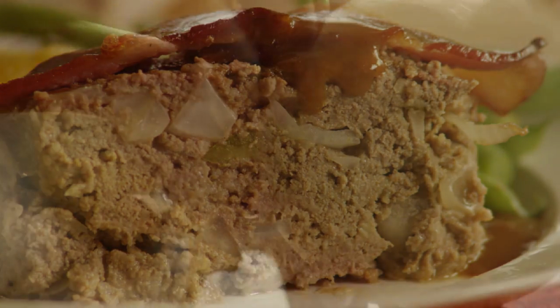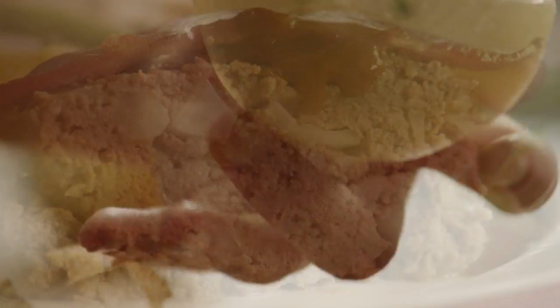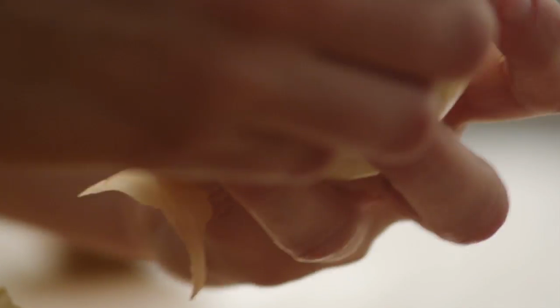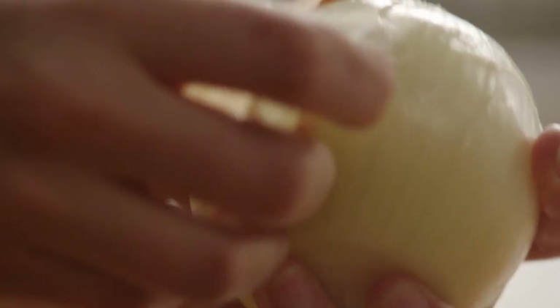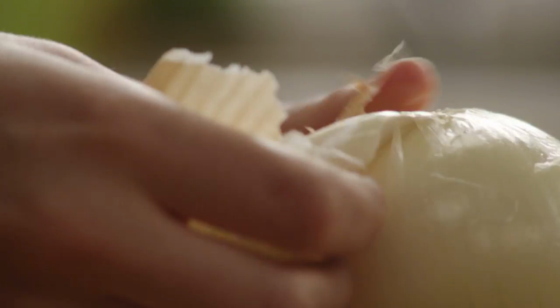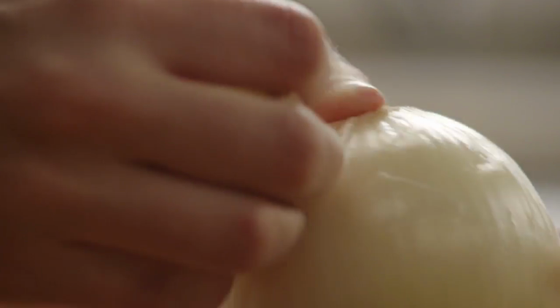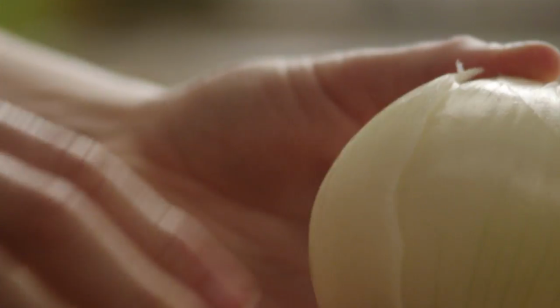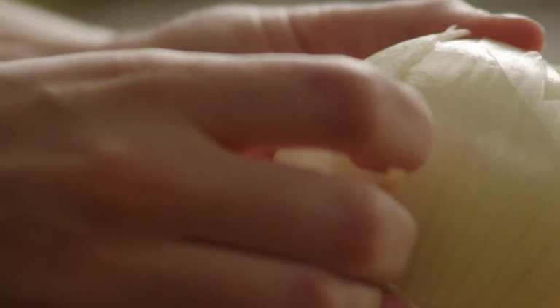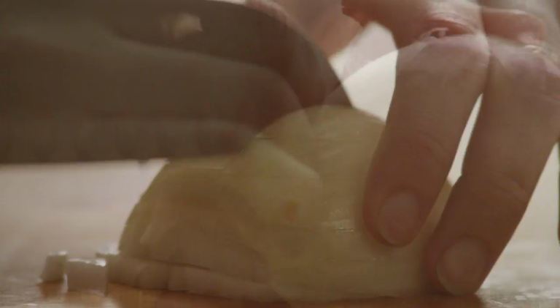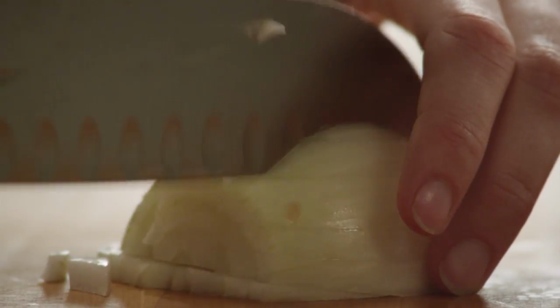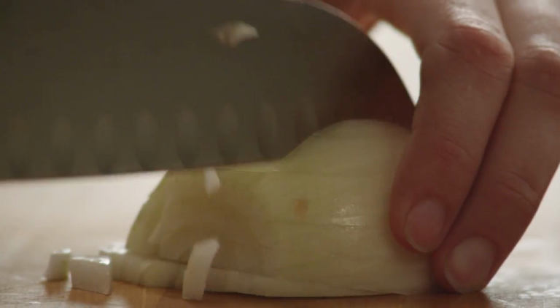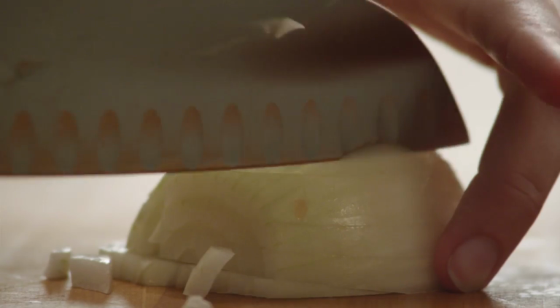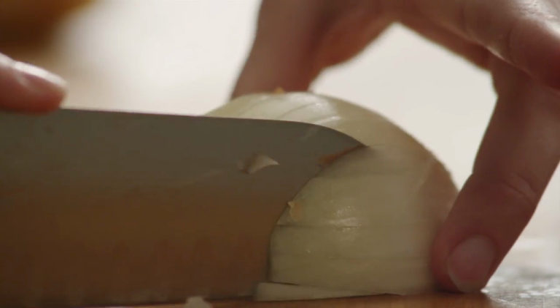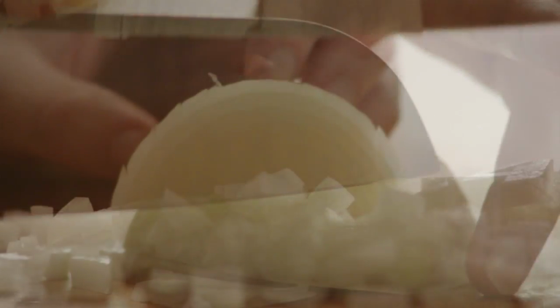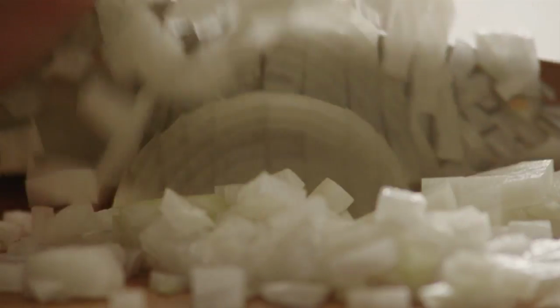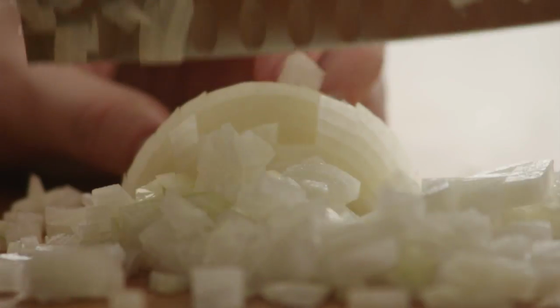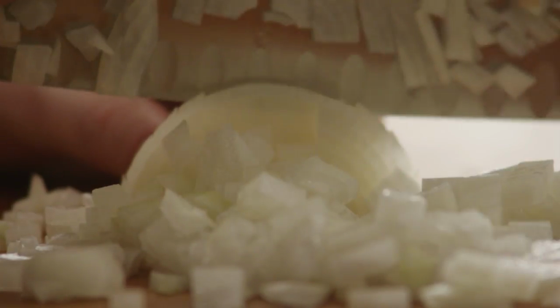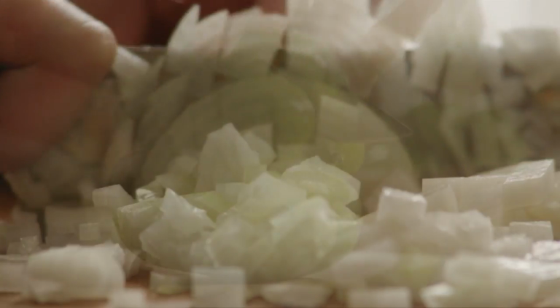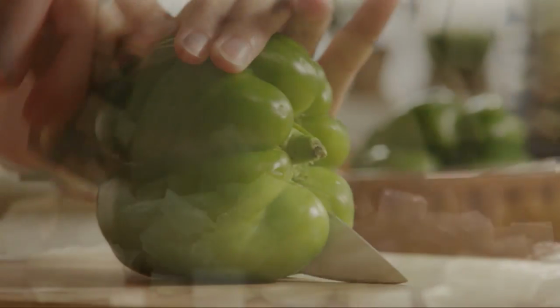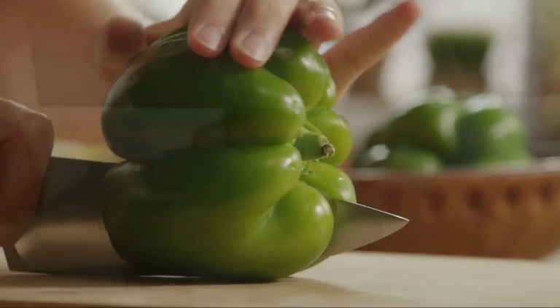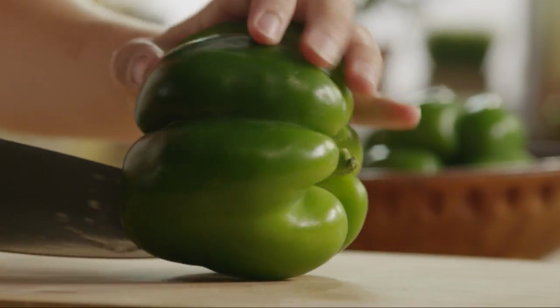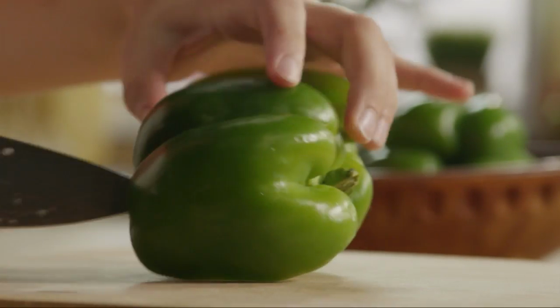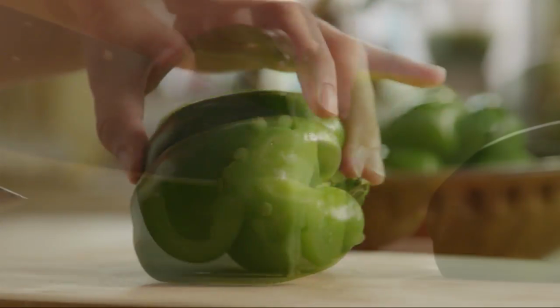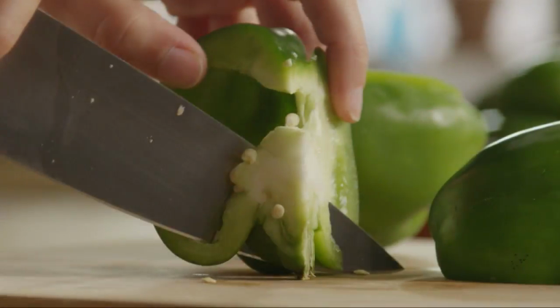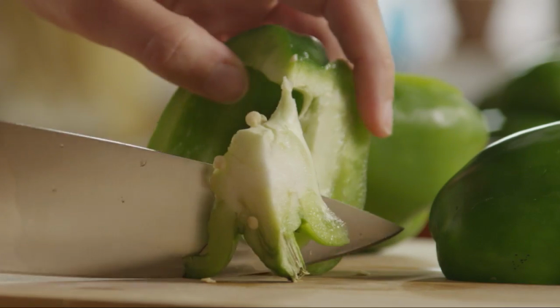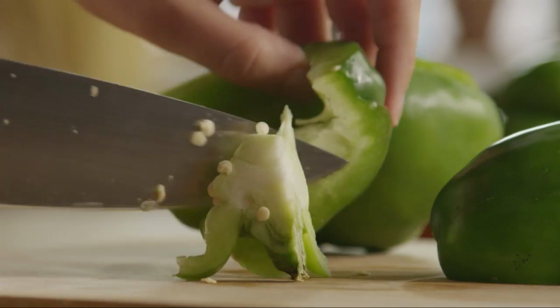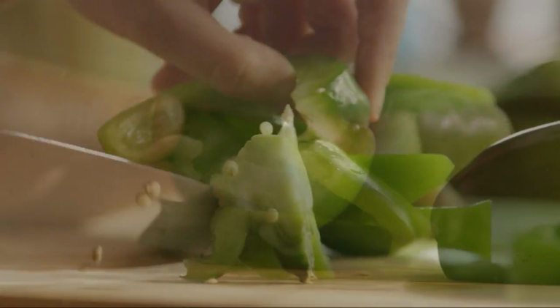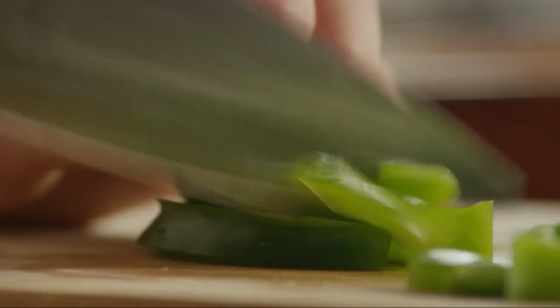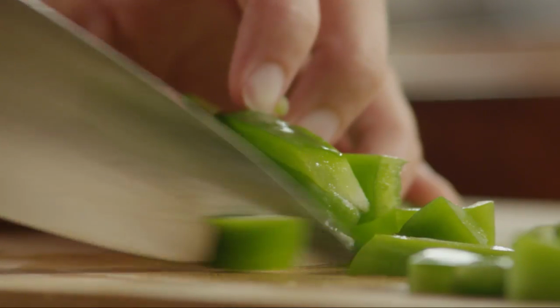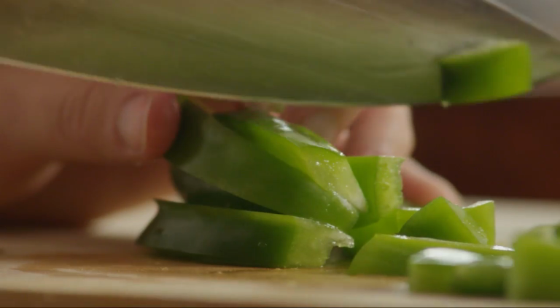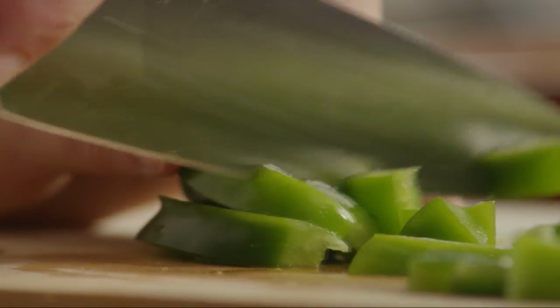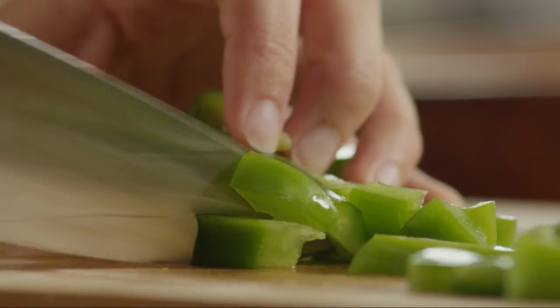Let's start by preparing the vegetables for the meatloaf. Peel and chop one onion, then core and seed a green bell pepper and dice enough to yield half of a cup.